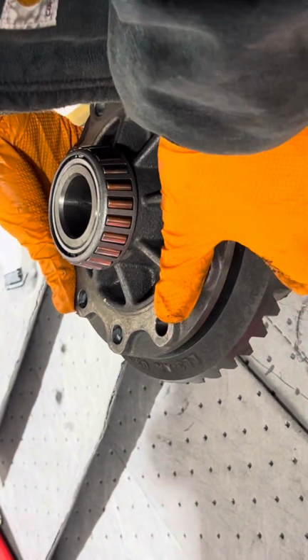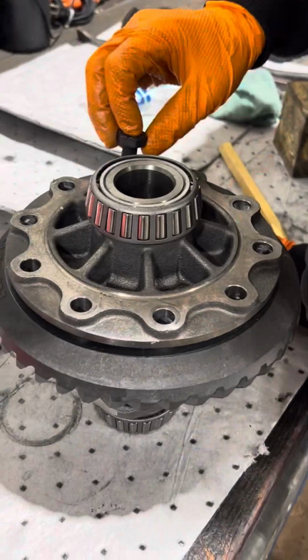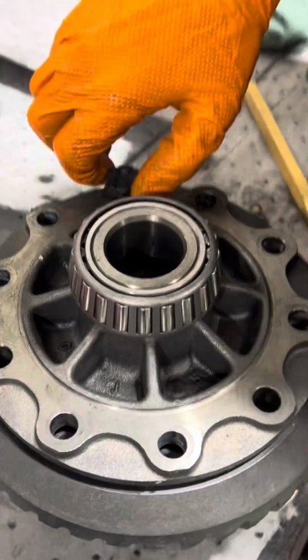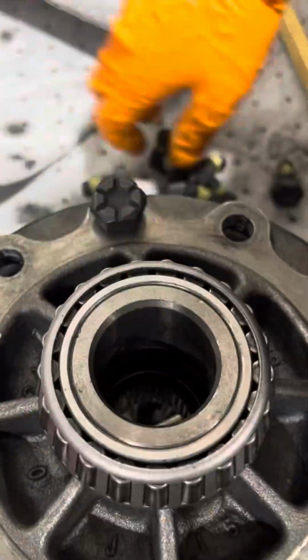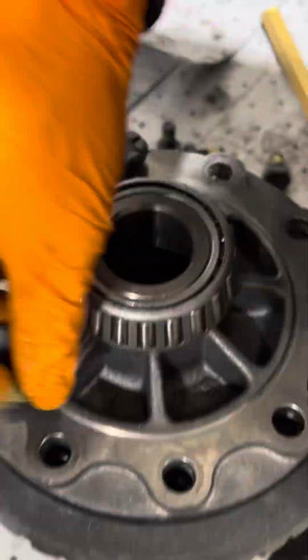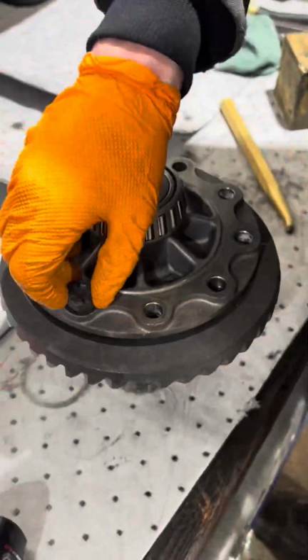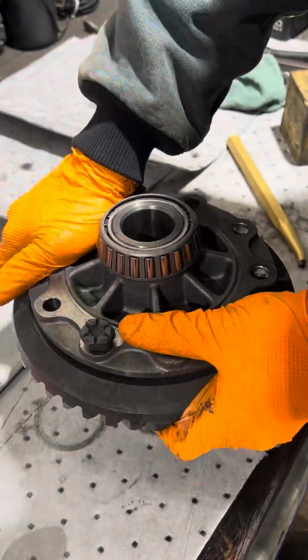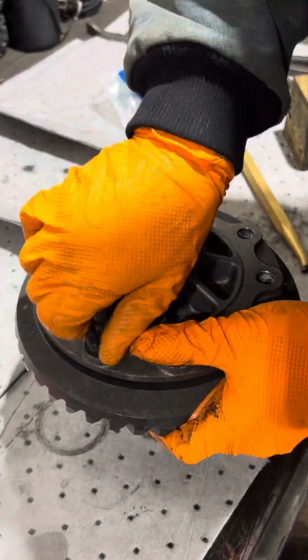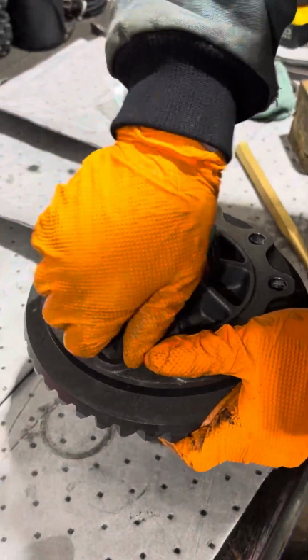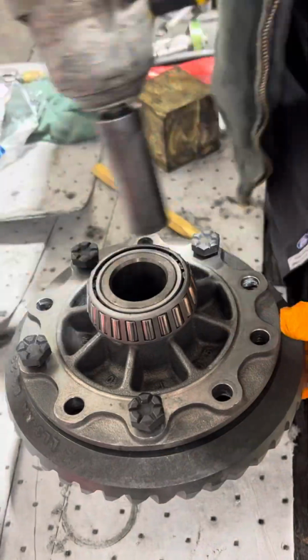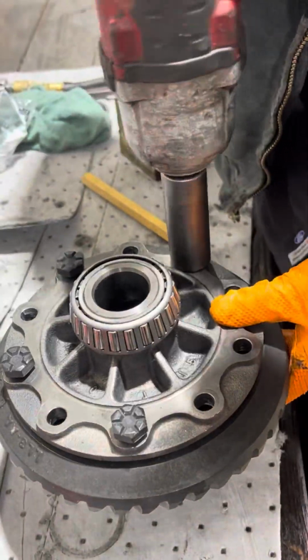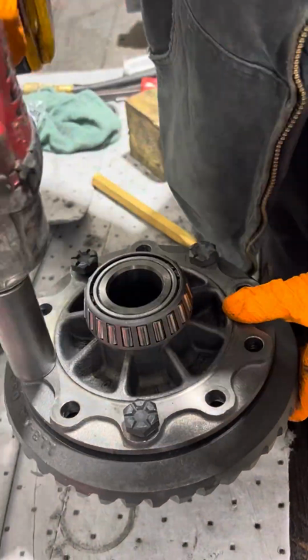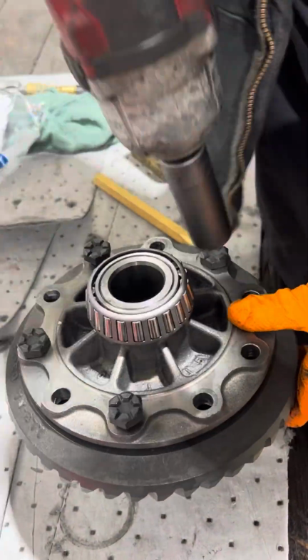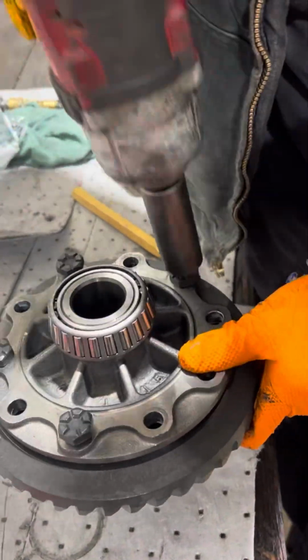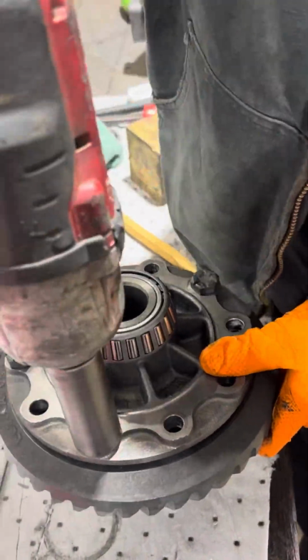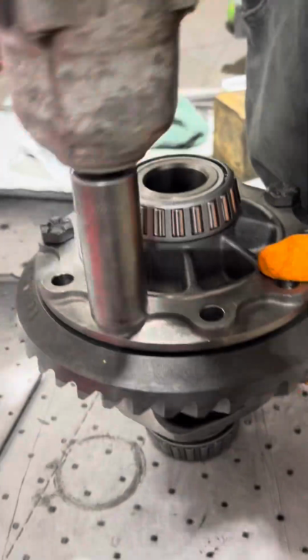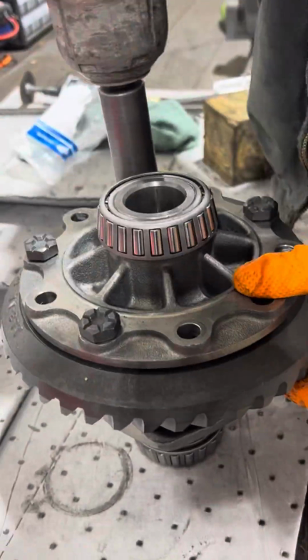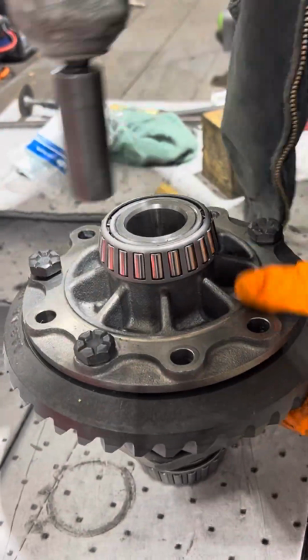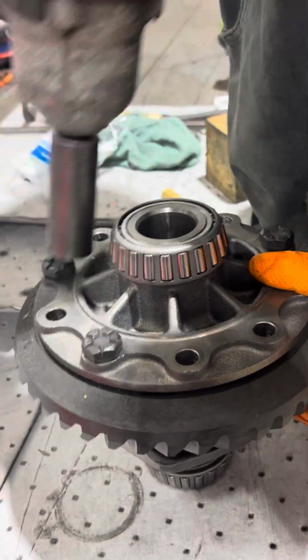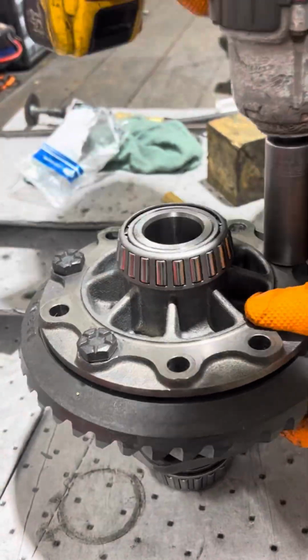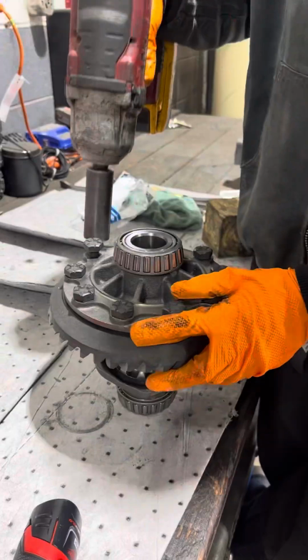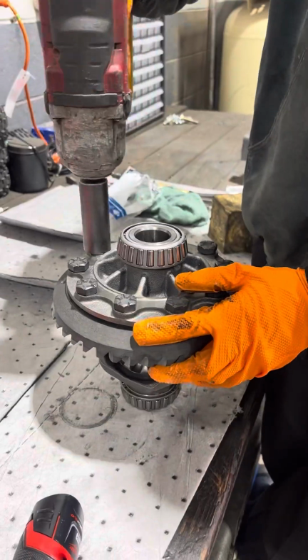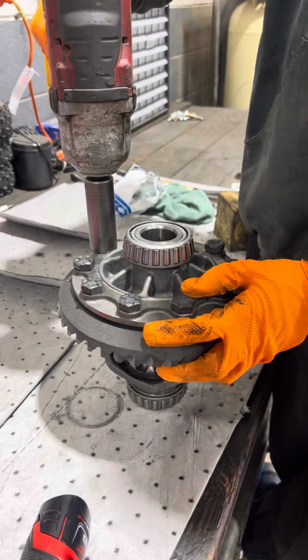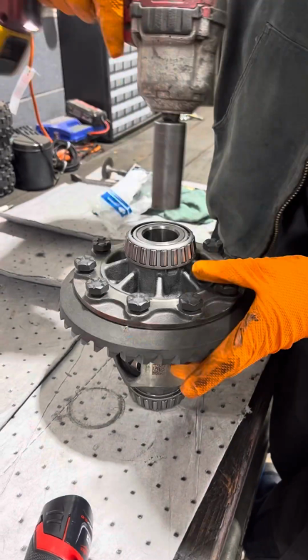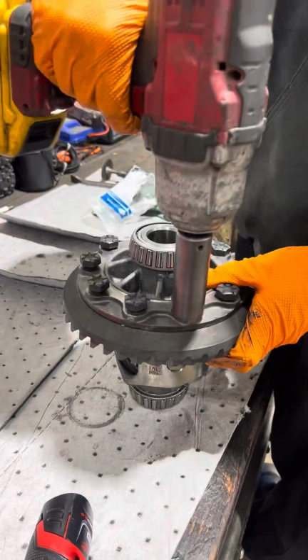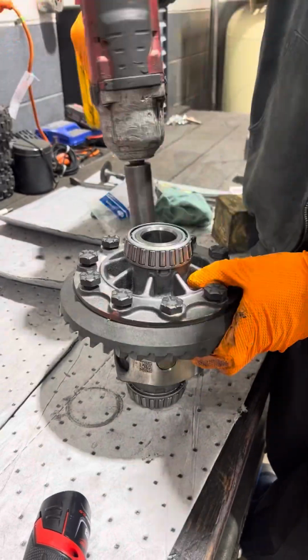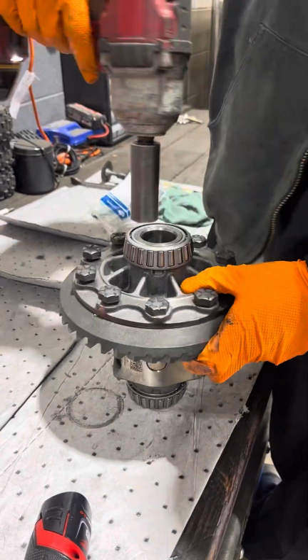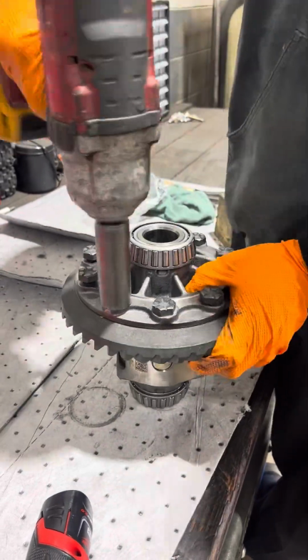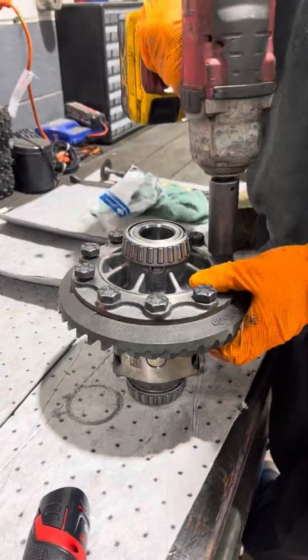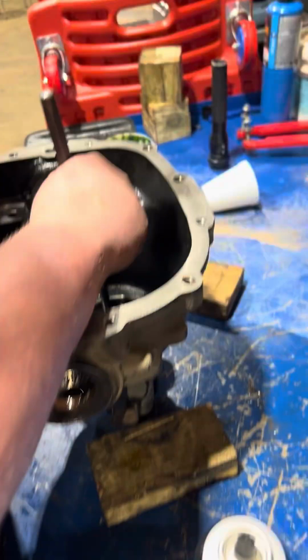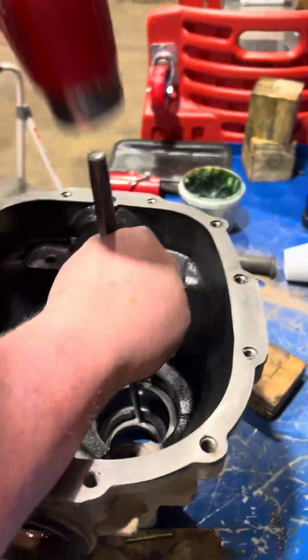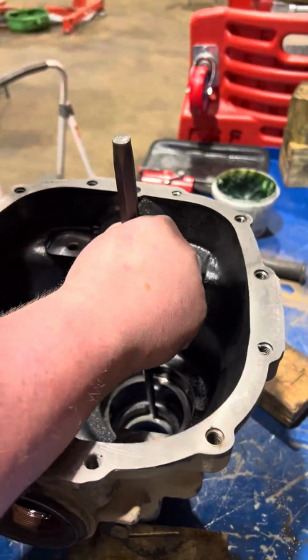After removing those inner races from the bearings, we can tap our new ones on here. I generally just do this with a hammer instead of a press because I don't like using a press when I can use my good old right arm strength on that hammer.